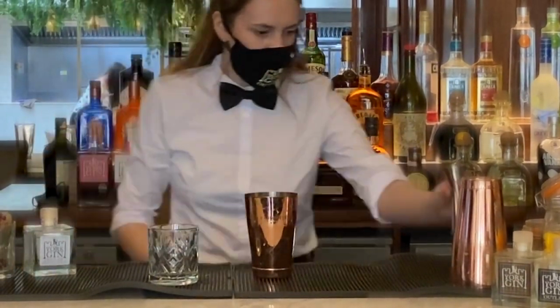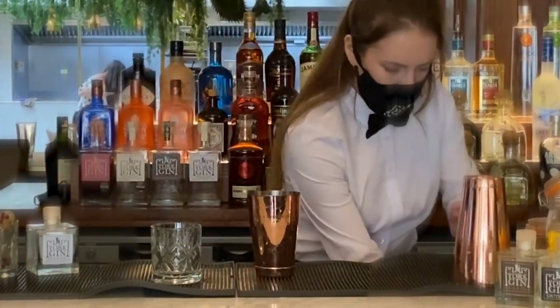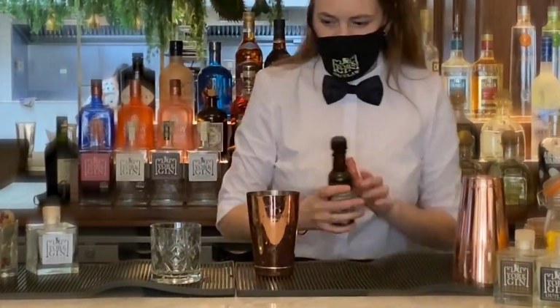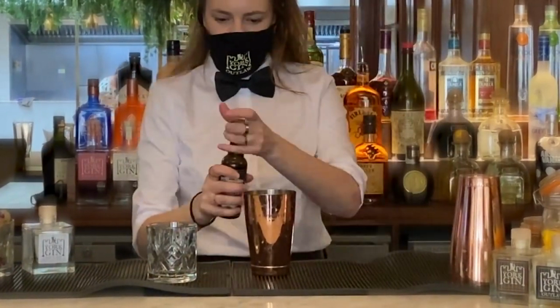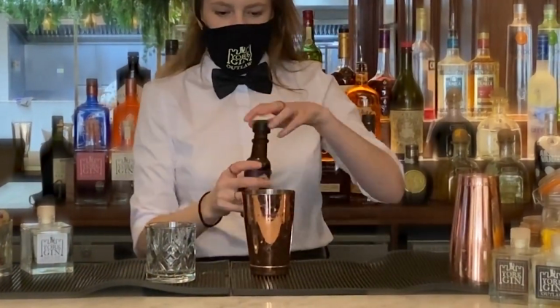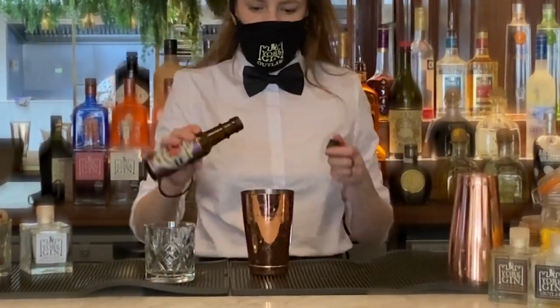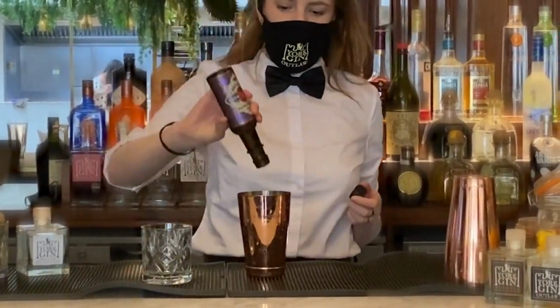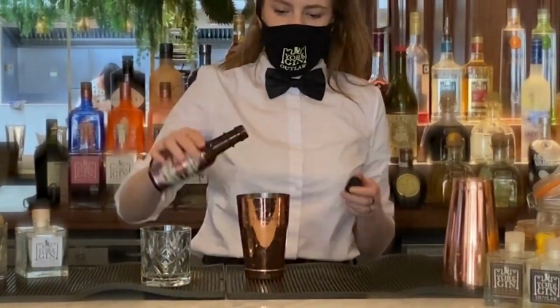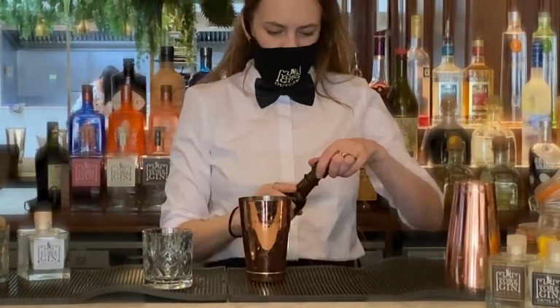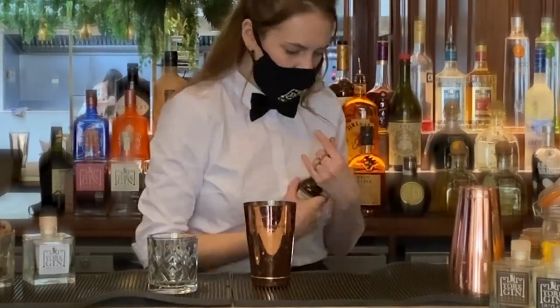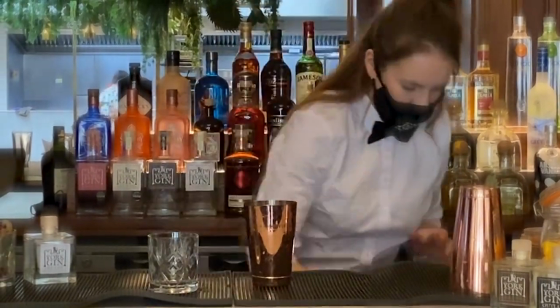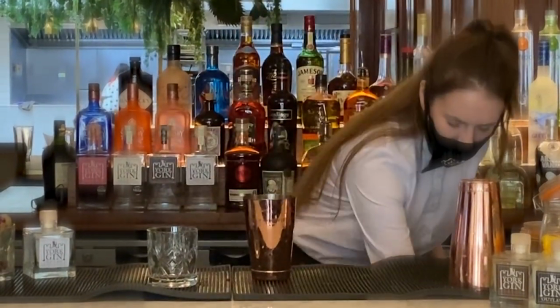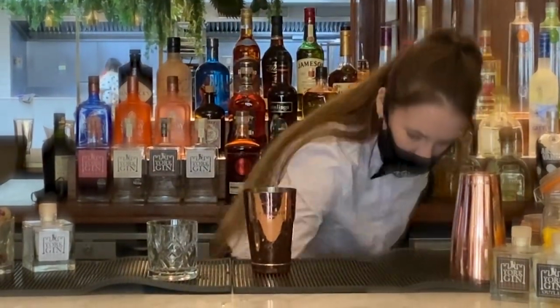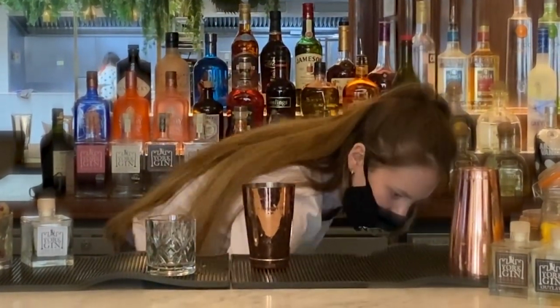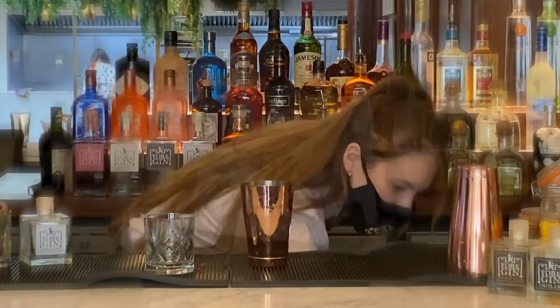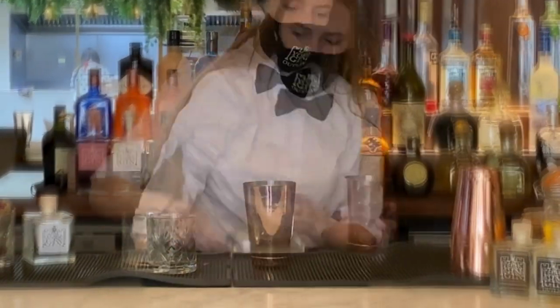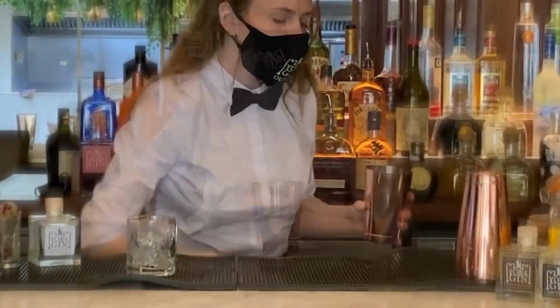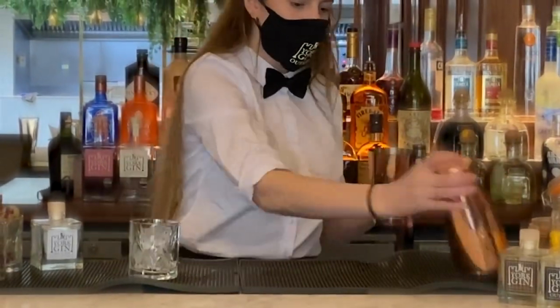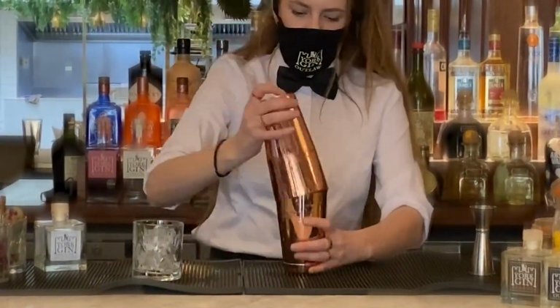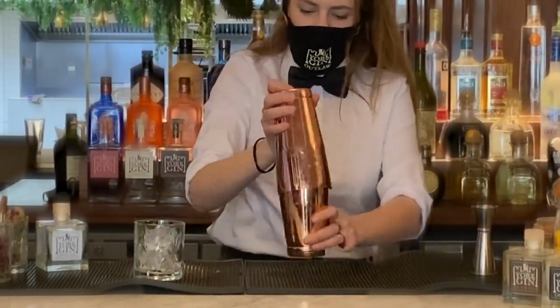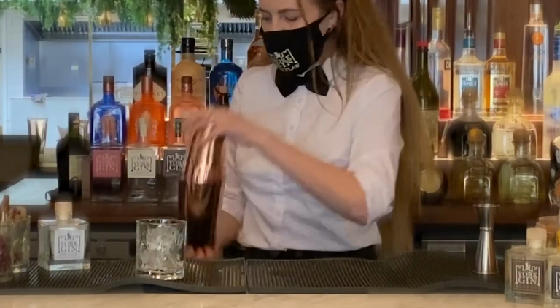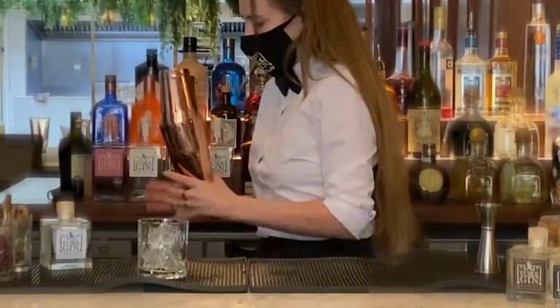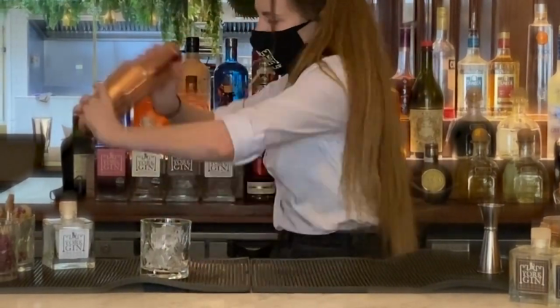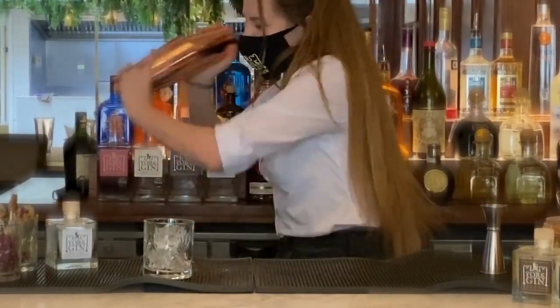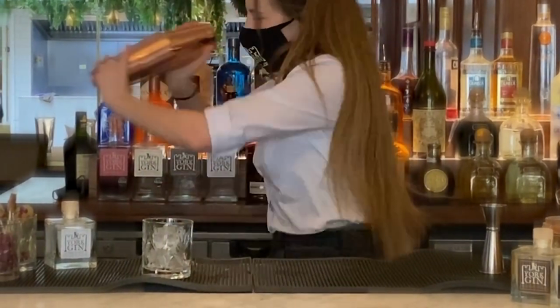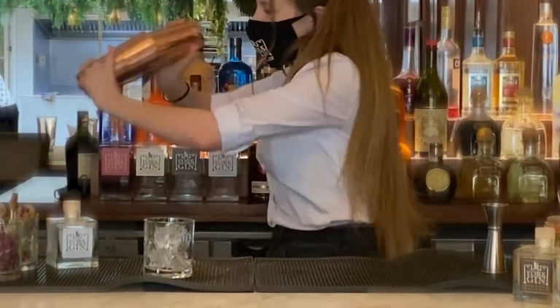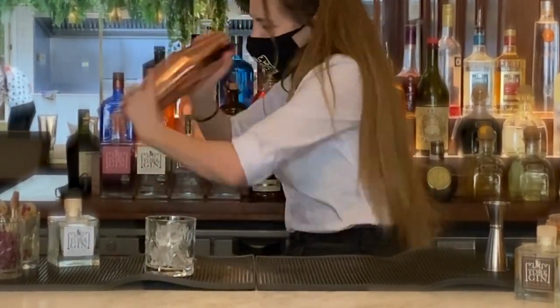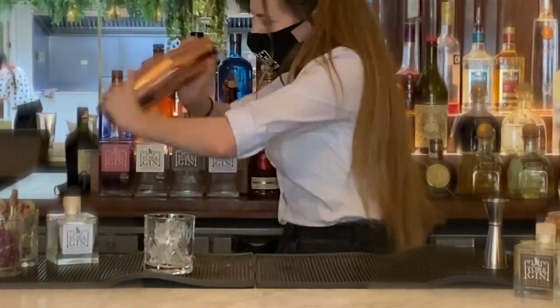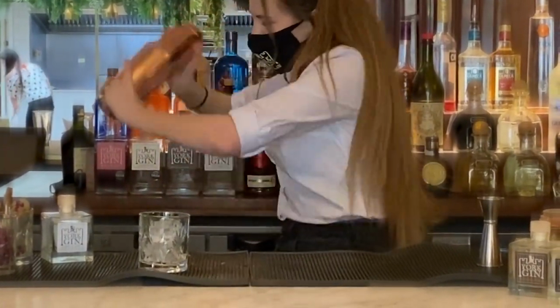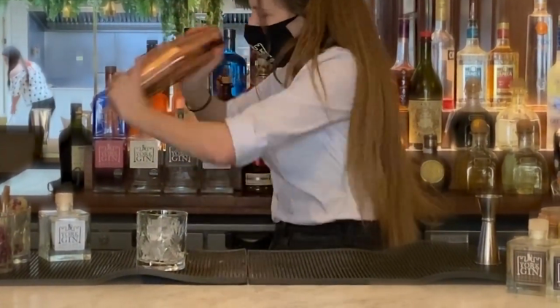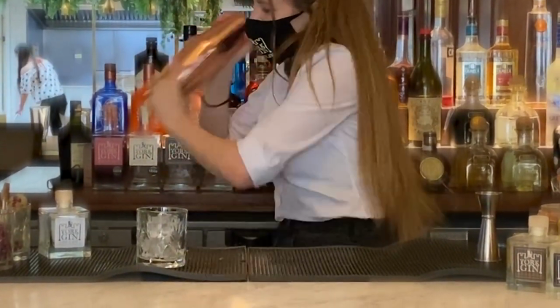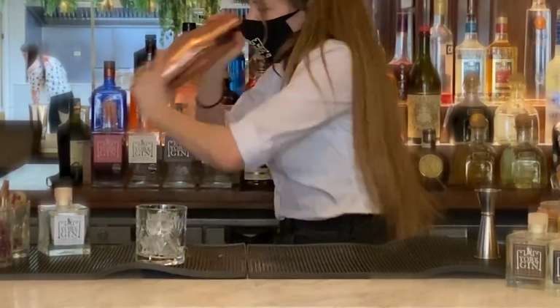Then just a quick shake of rose bitters in there as well to bring out the real enchanted rose flavour. She's popping loads of ice in and giving it a good old shake to mix it all together. It's a nice short and strong one — not got lots of ingredients.